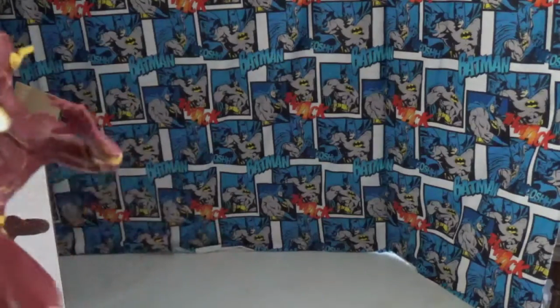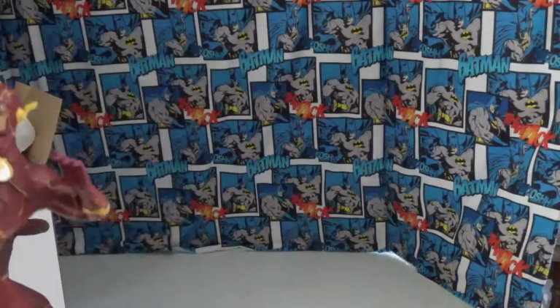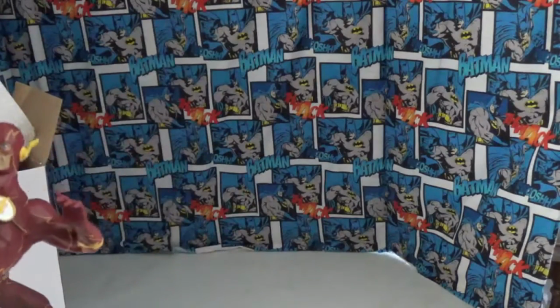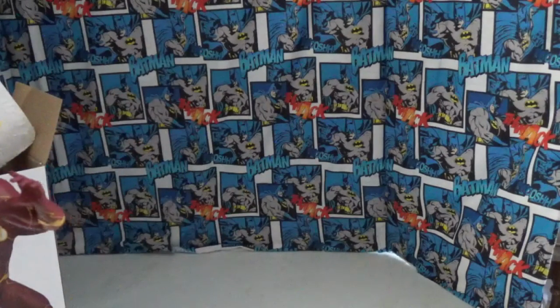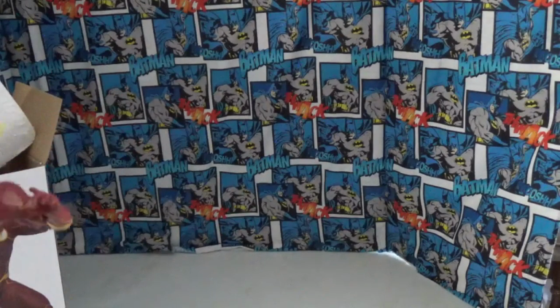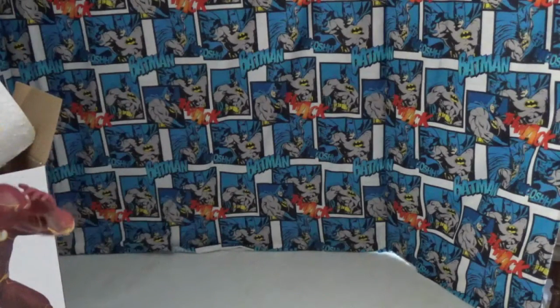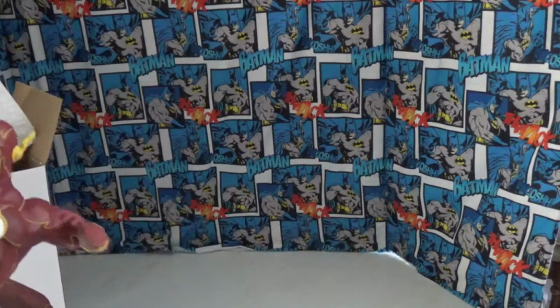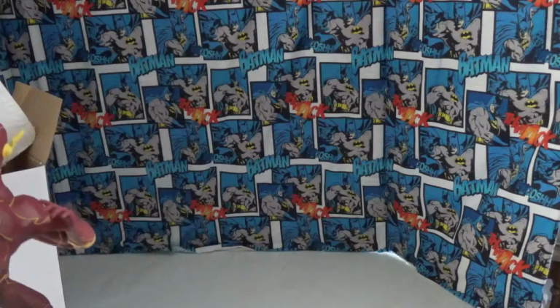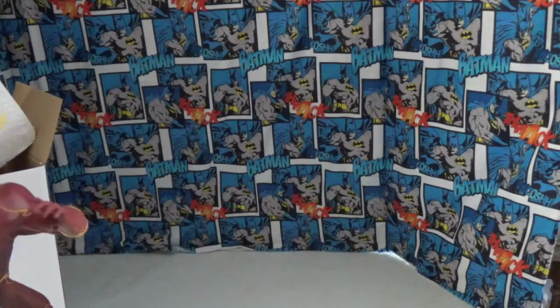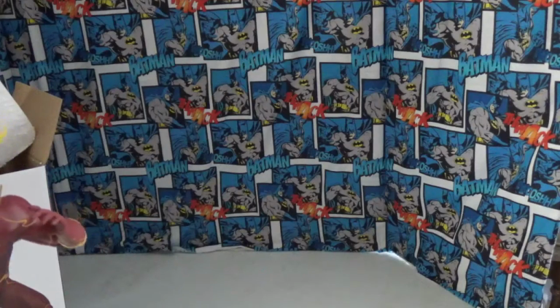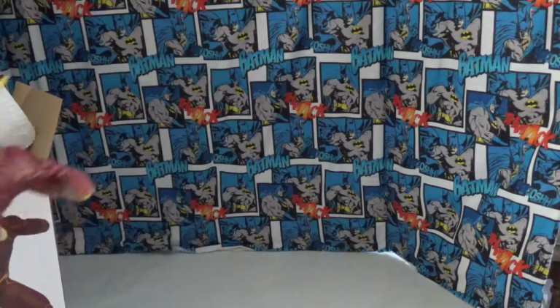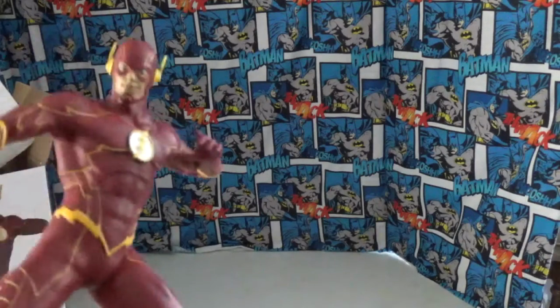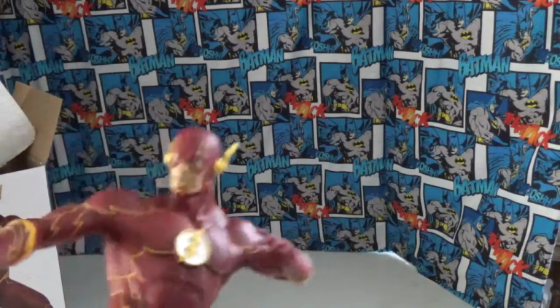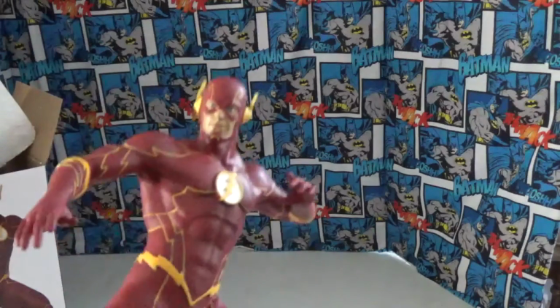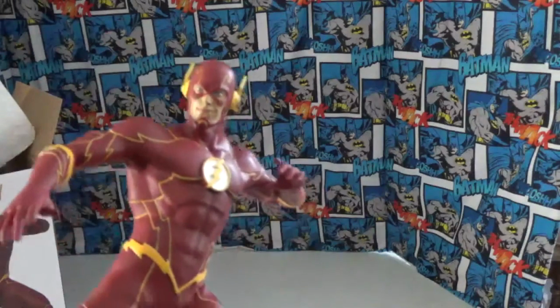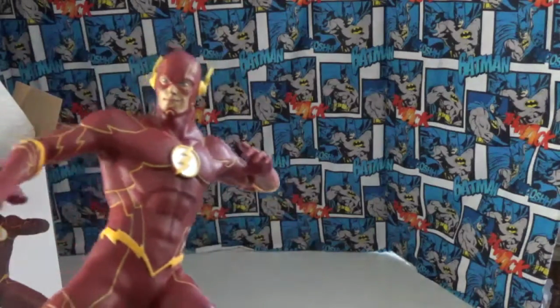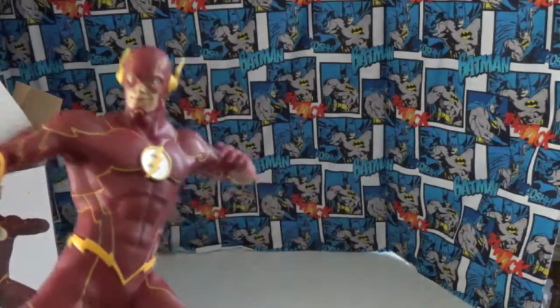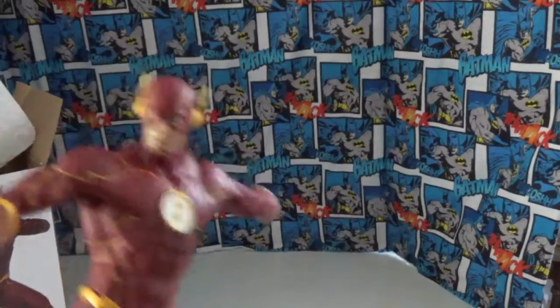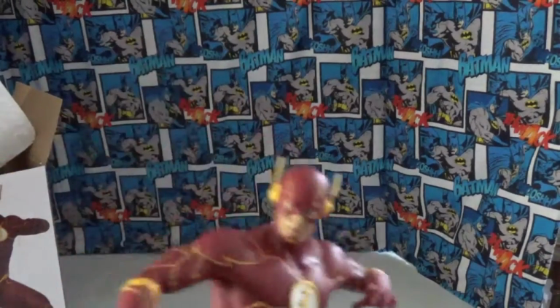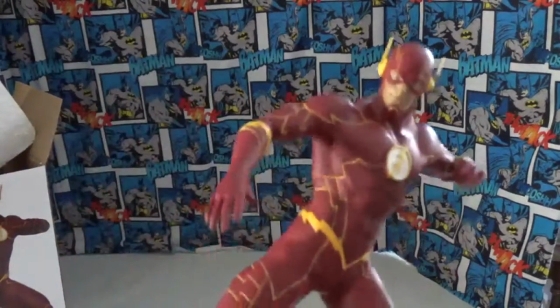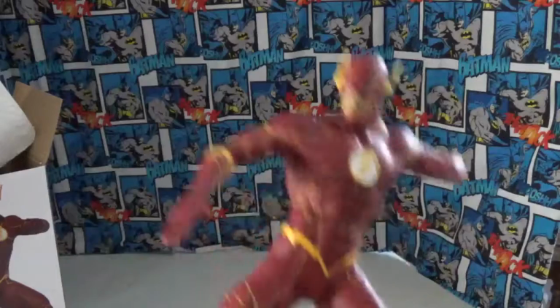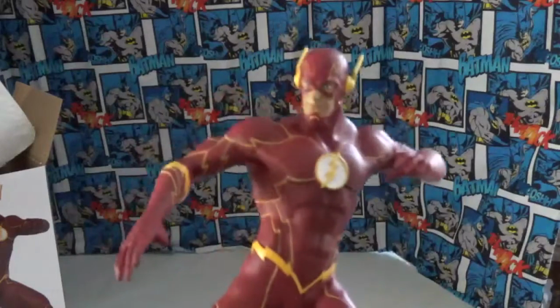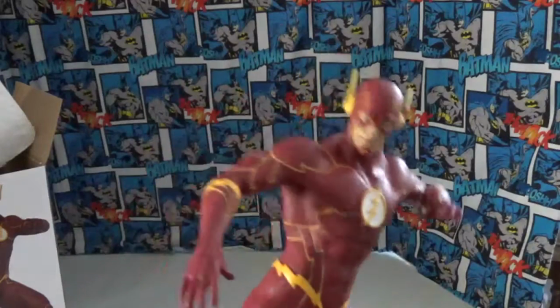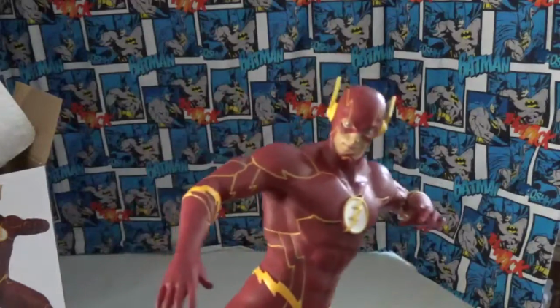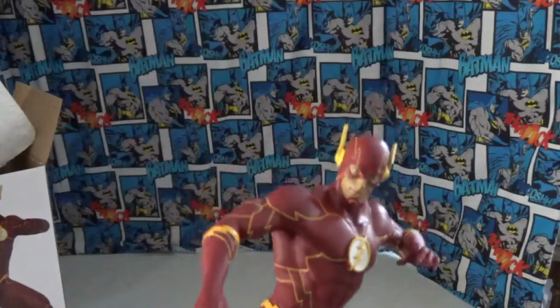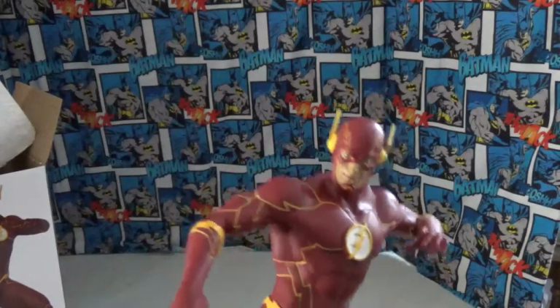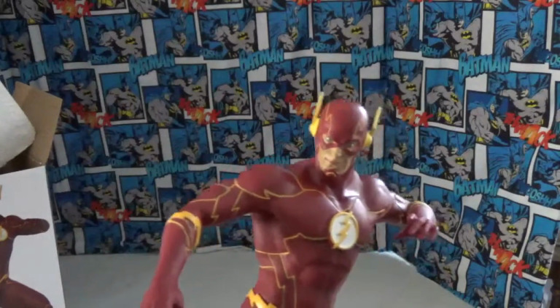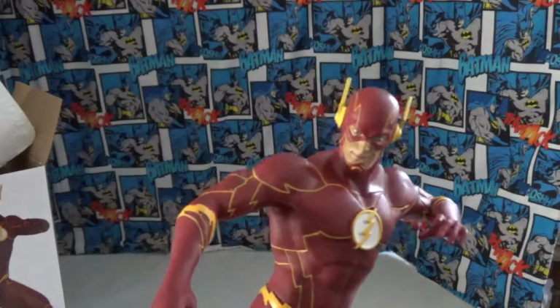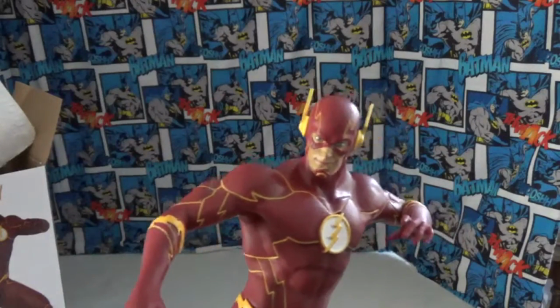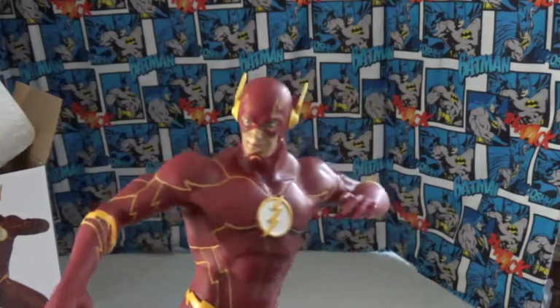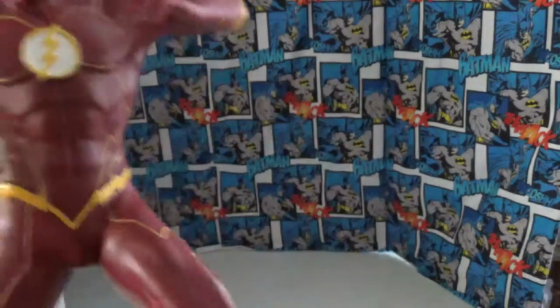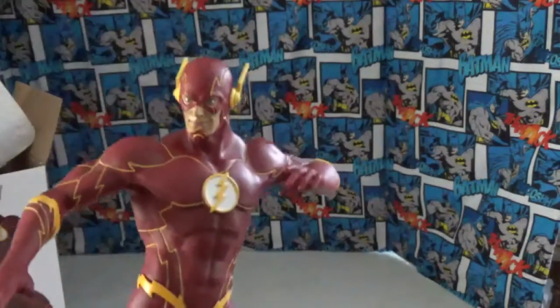It was $41.63. I got it down to $29 and something with my Power-Up card, plus they had a deal going on. They had Wonder Woman and Flash — other stores might have other characters. Check it out.